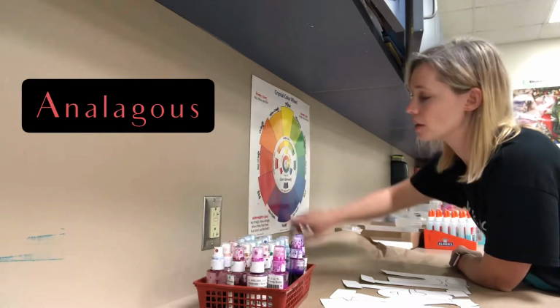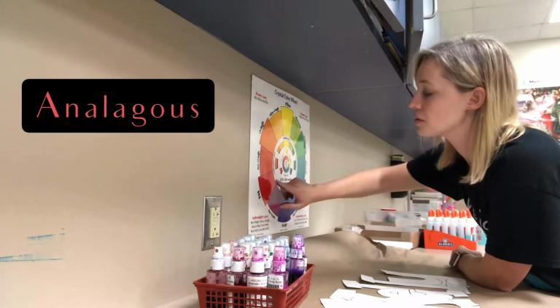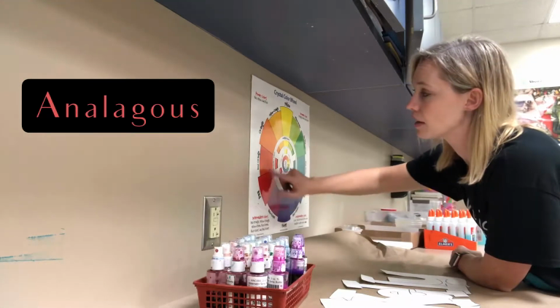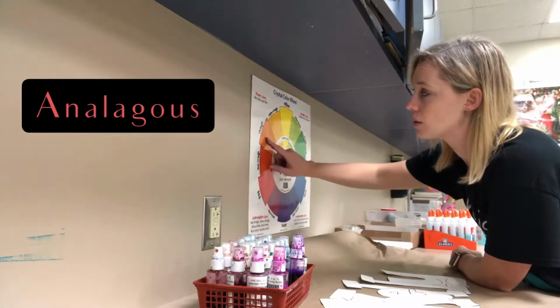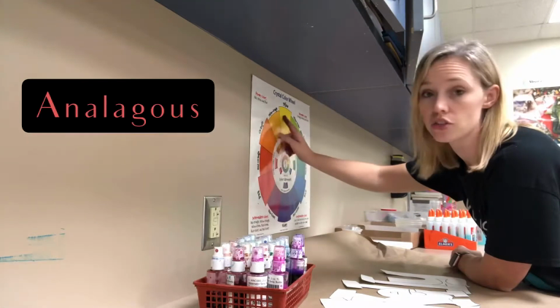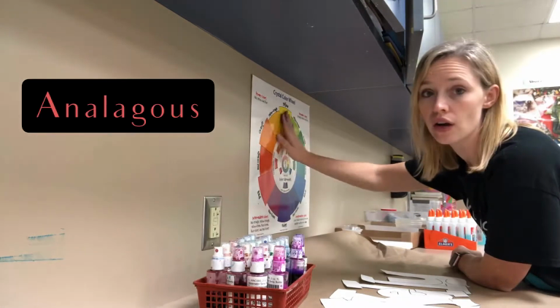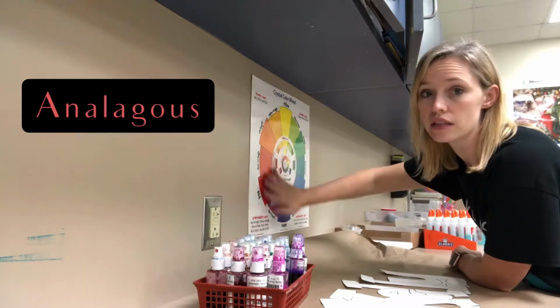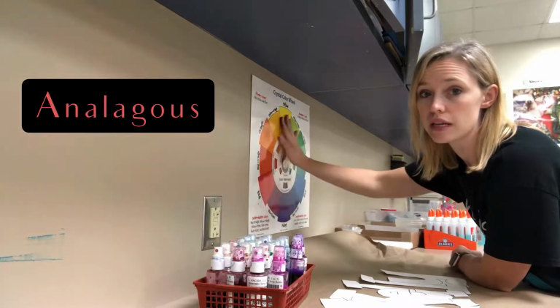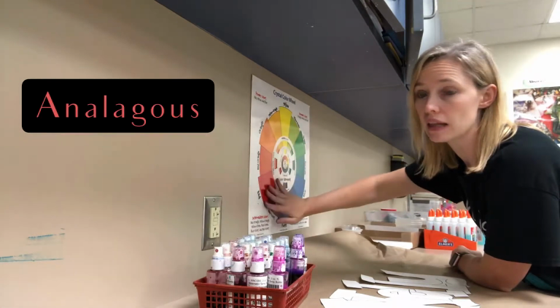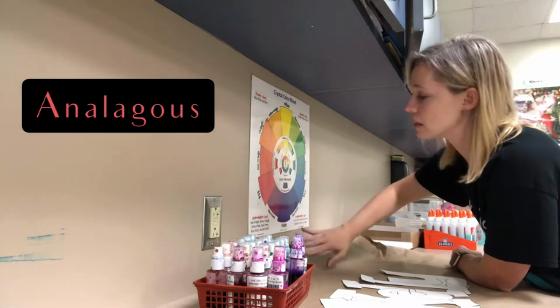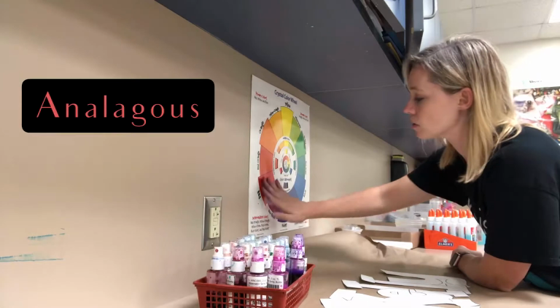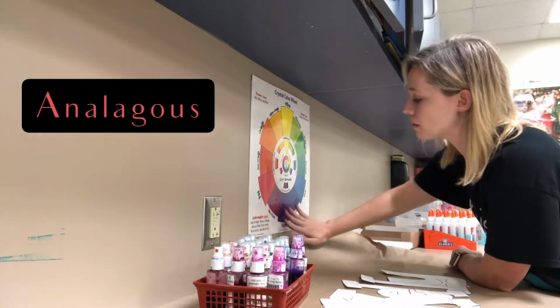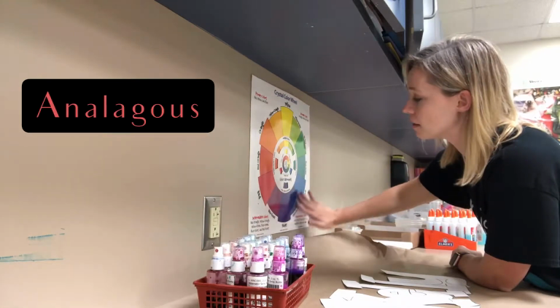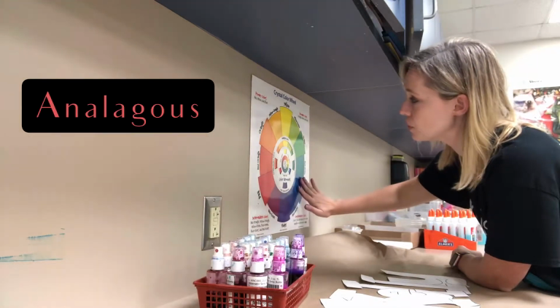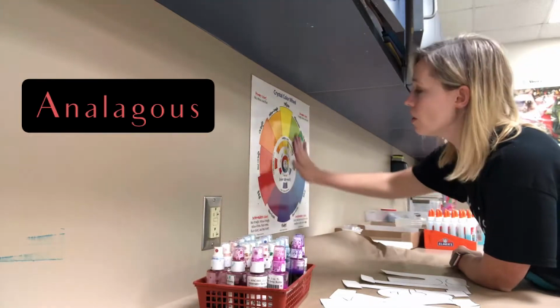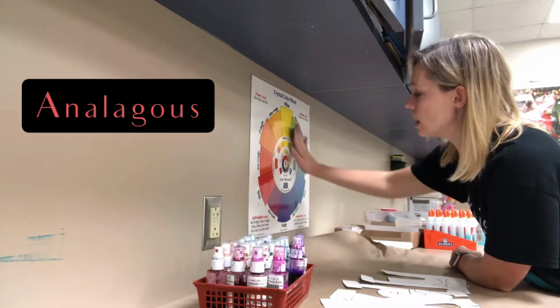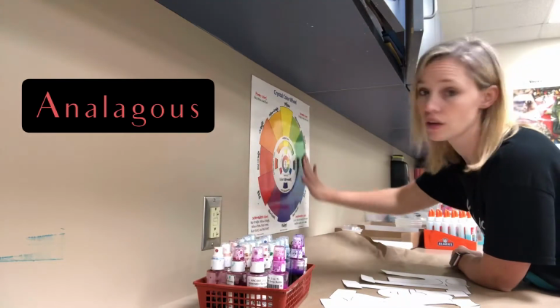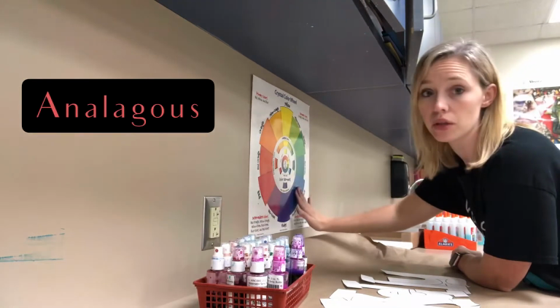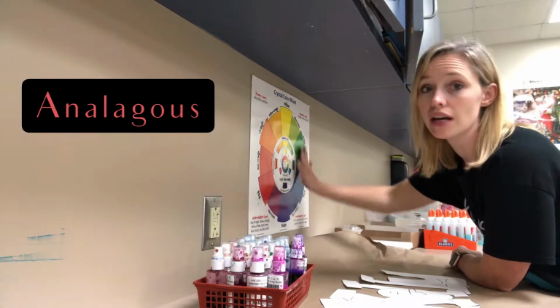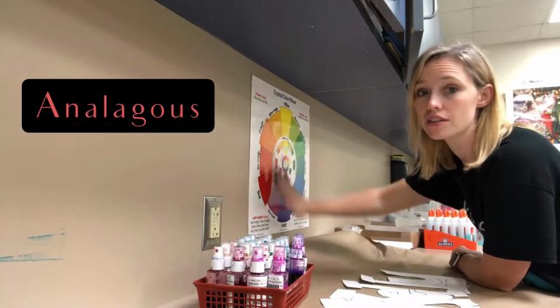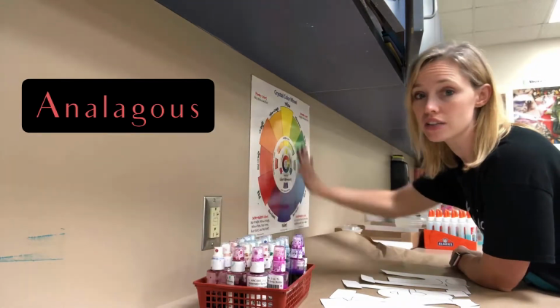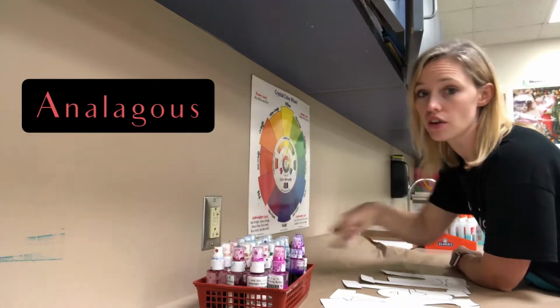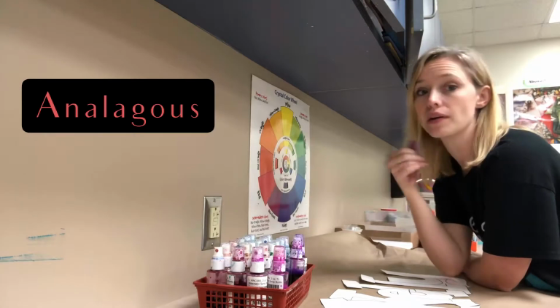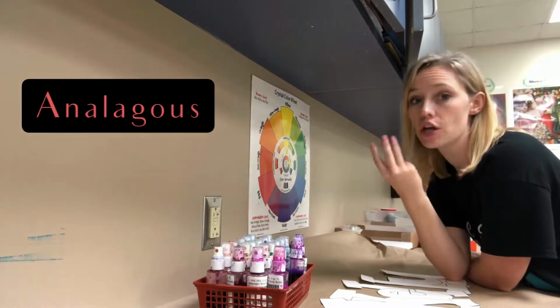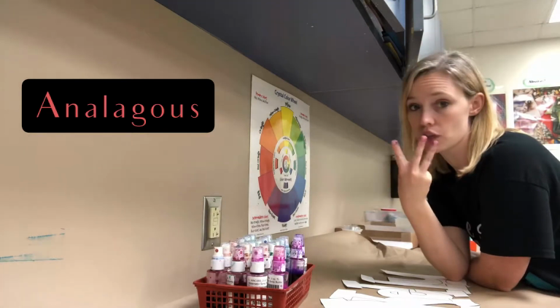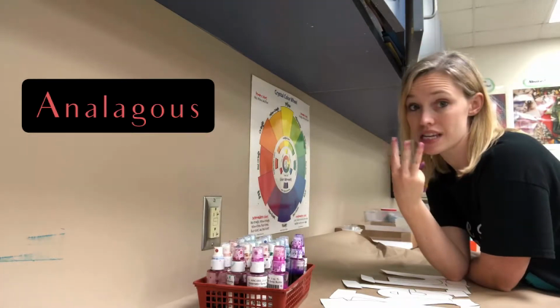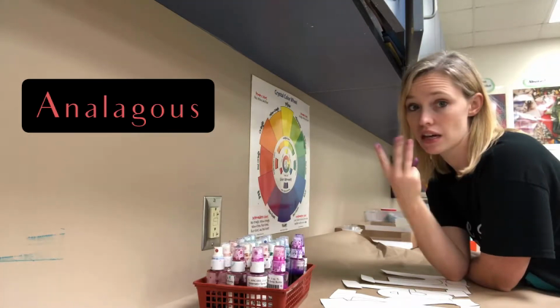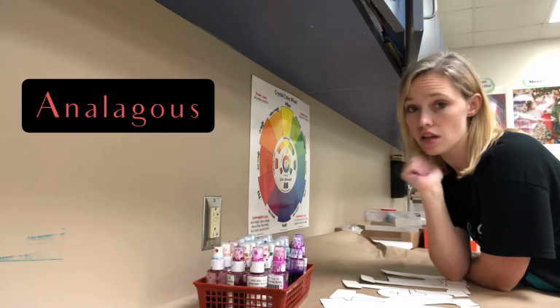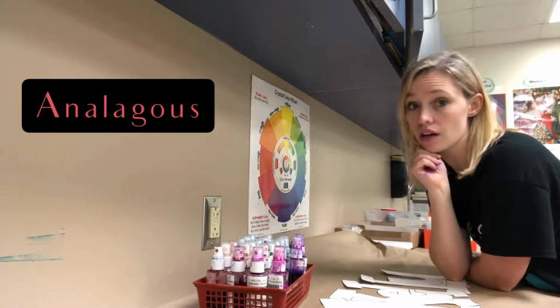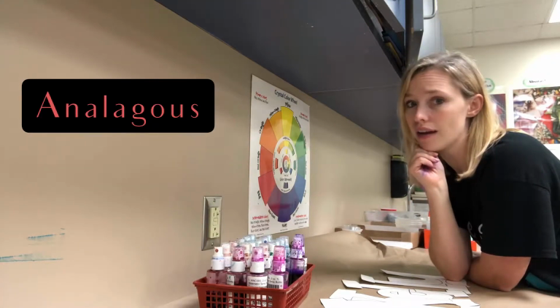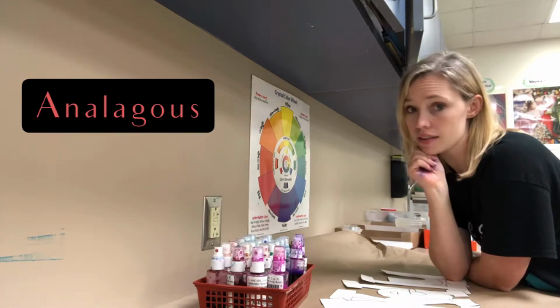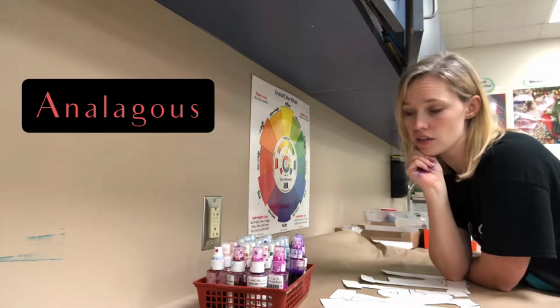If not, let's go over it real quick. Analogous colors are colors that are next to each other on the color wheel. So red, orange, yellow — those would be analogous. Or red, violet, blue. Or yellow, green, blue. Colors that are next to each other on the color wheel.